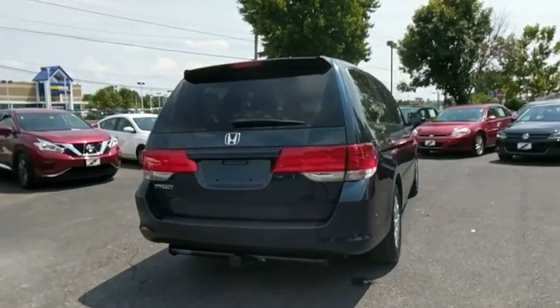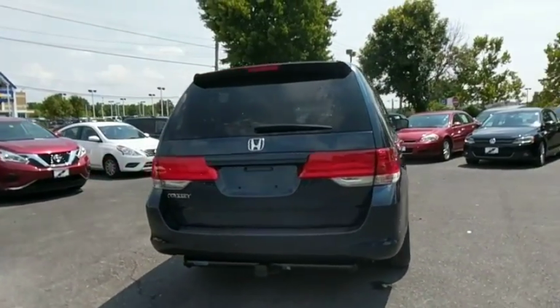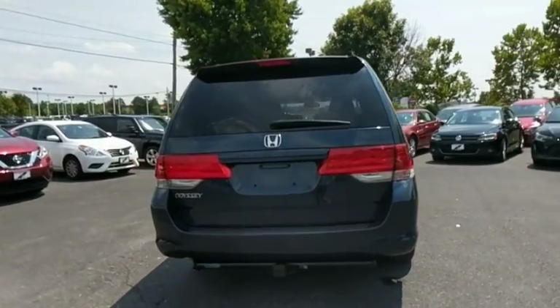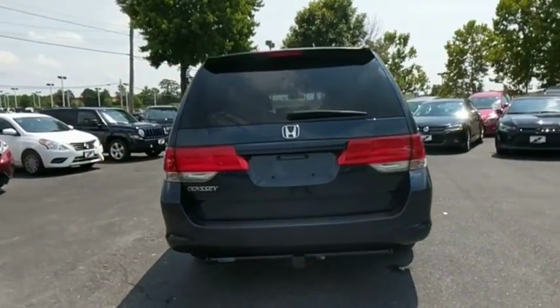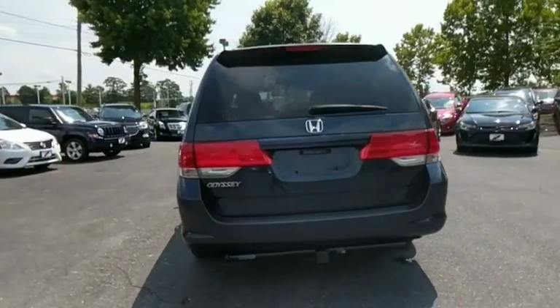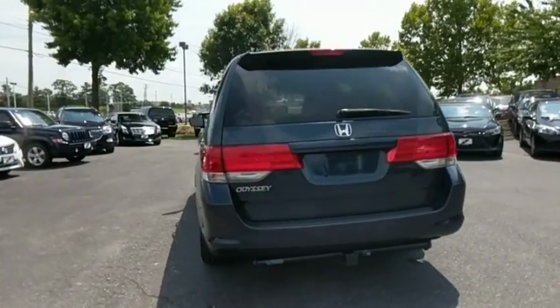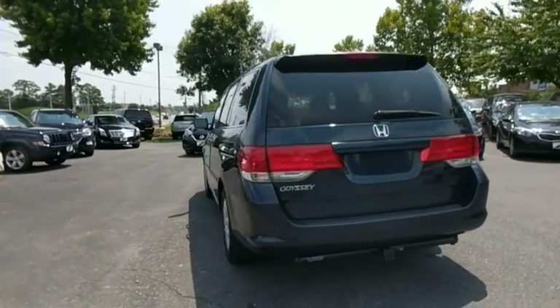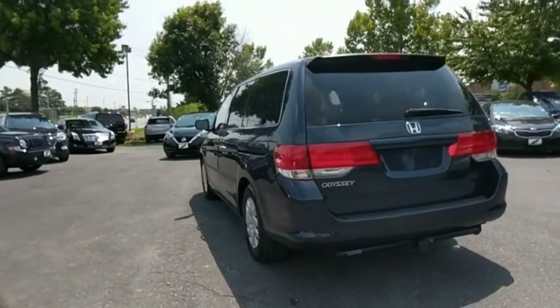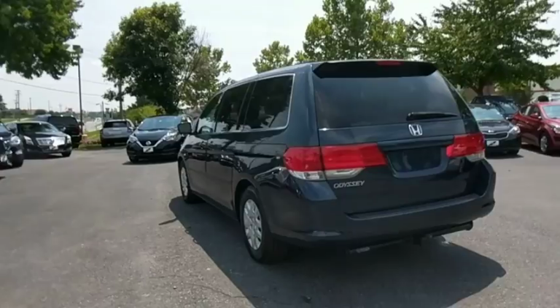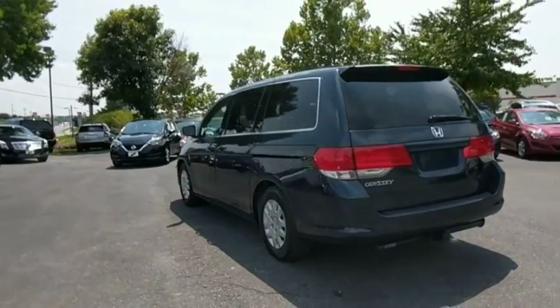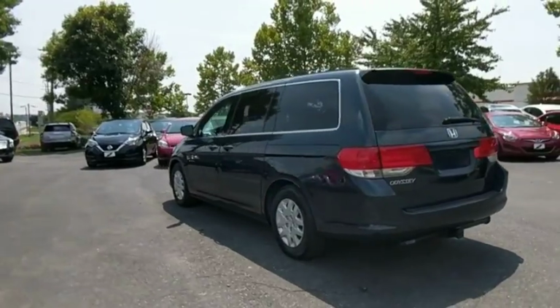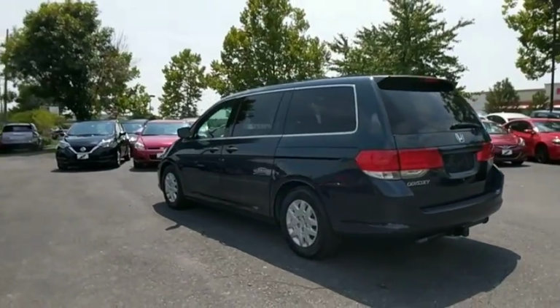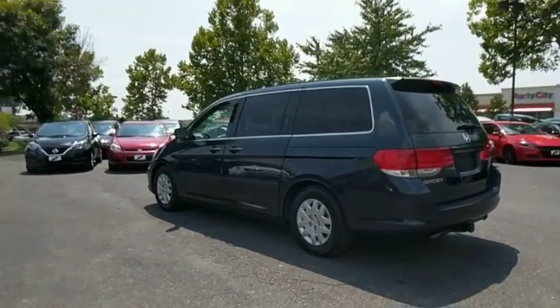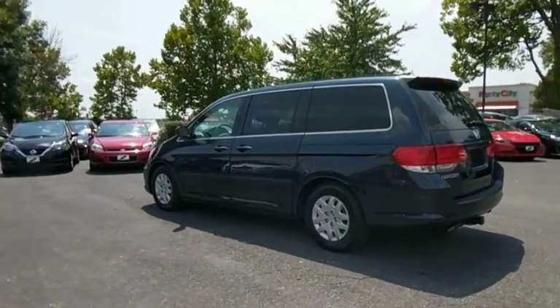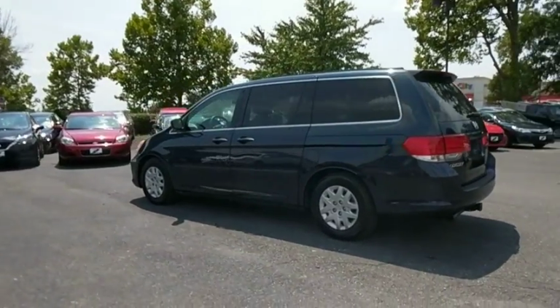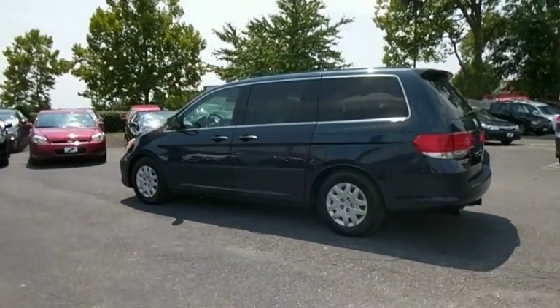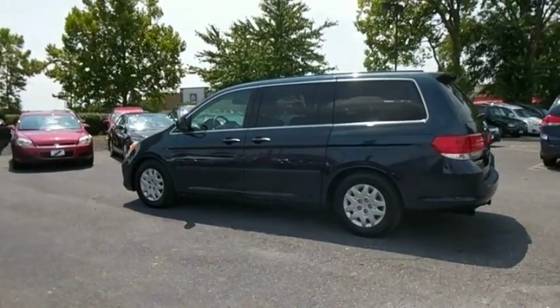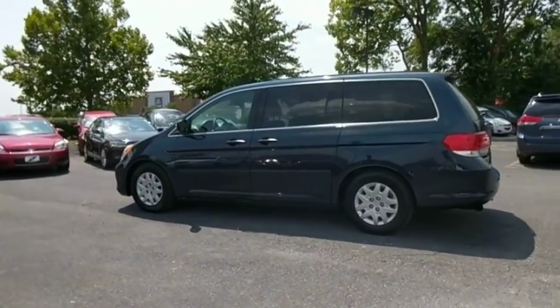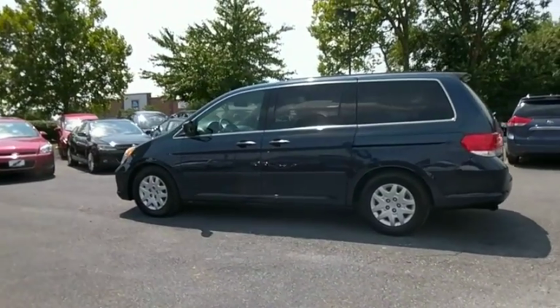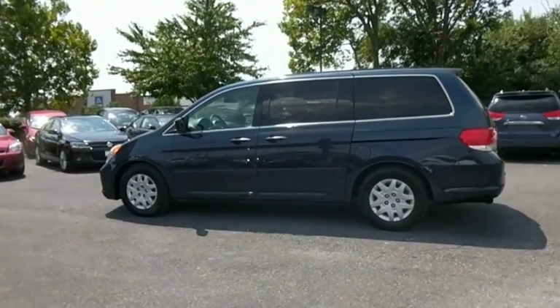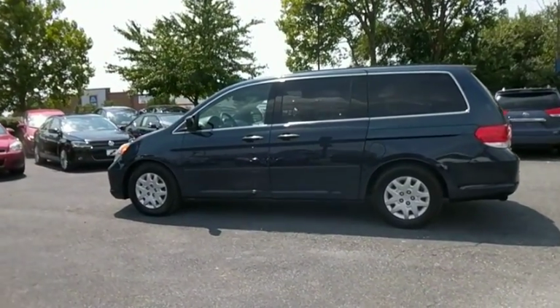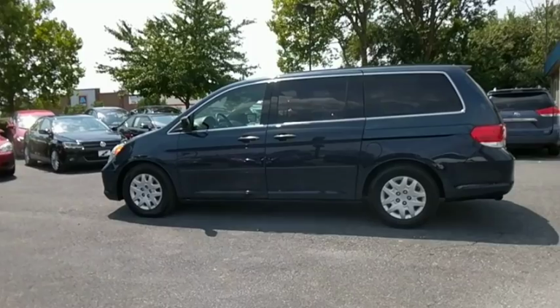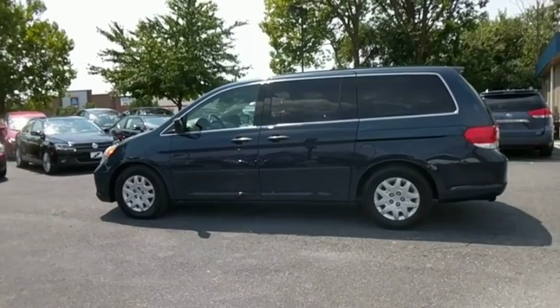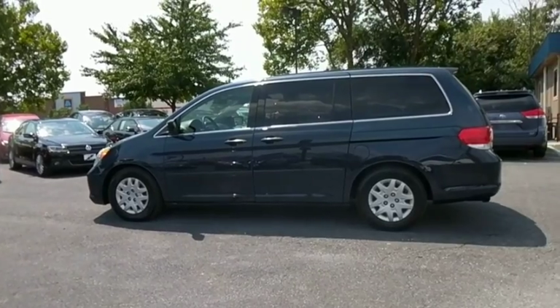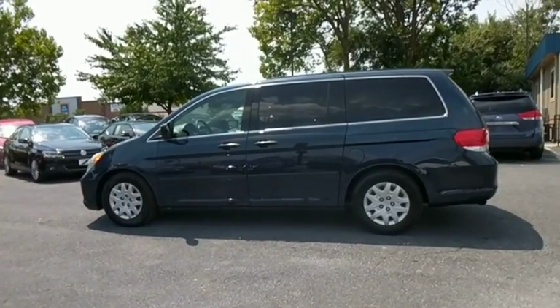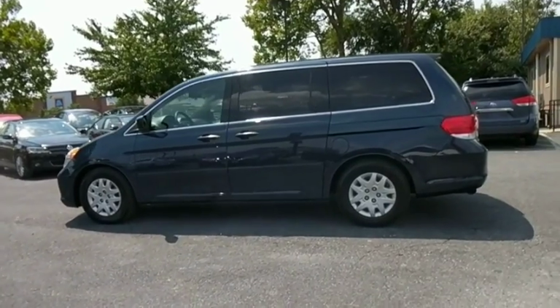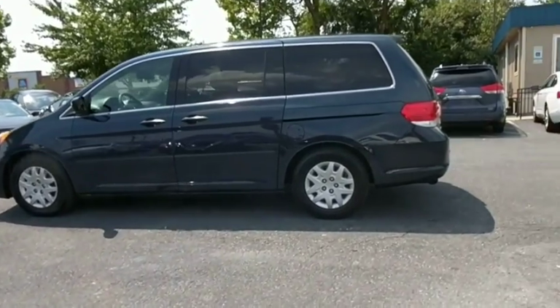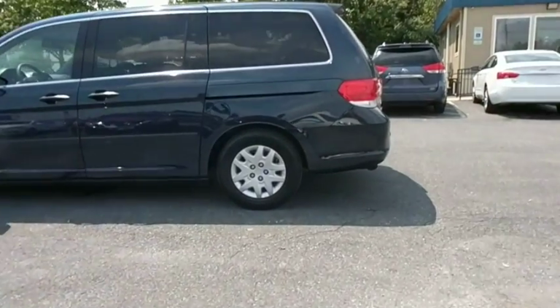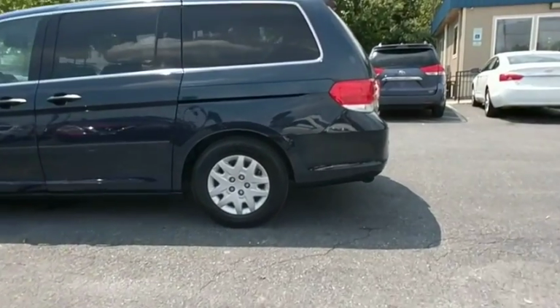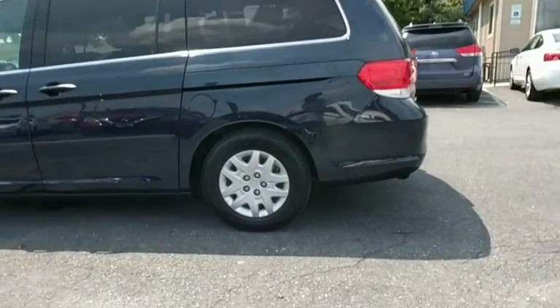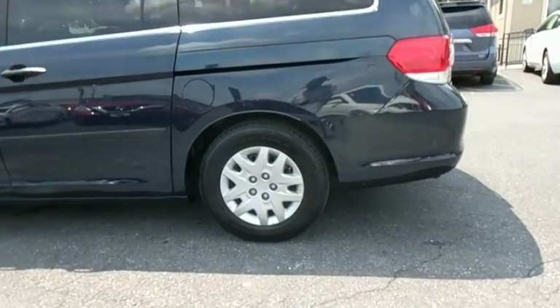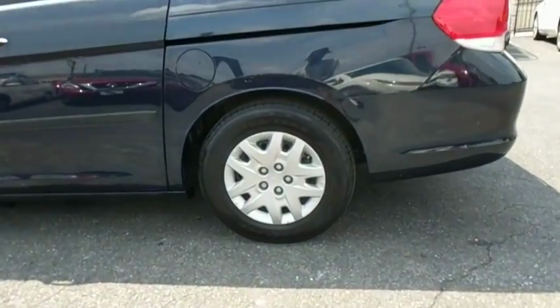Traction control, dual airbags, power steering, one owner, four-wheel disc brakes, AM FM stereo with CD player, rear window defroster, power windows, electronic stability control.